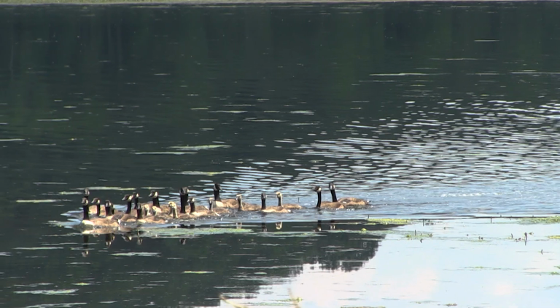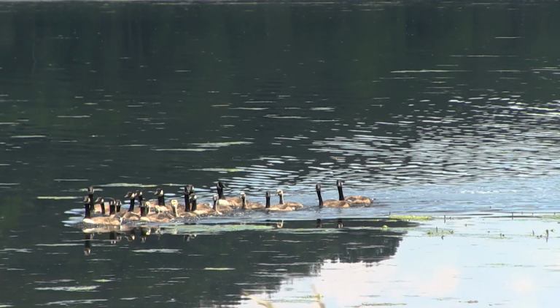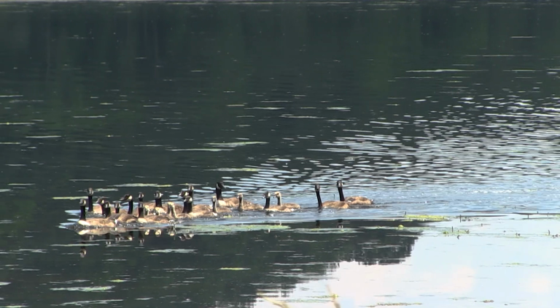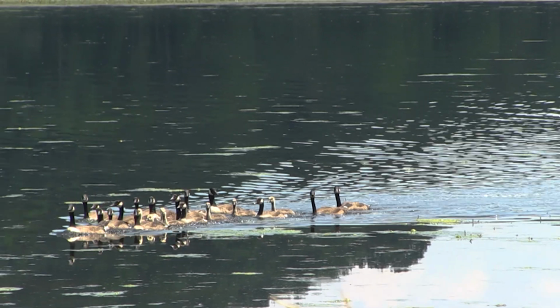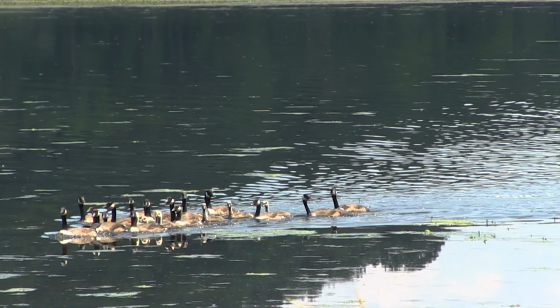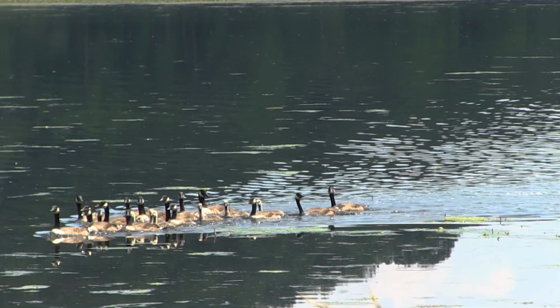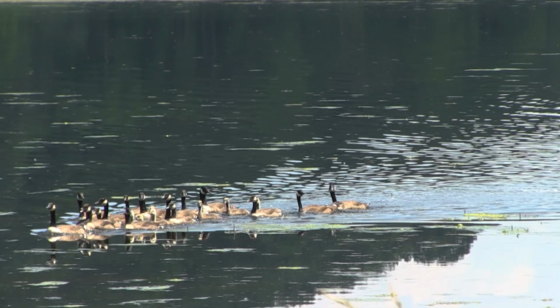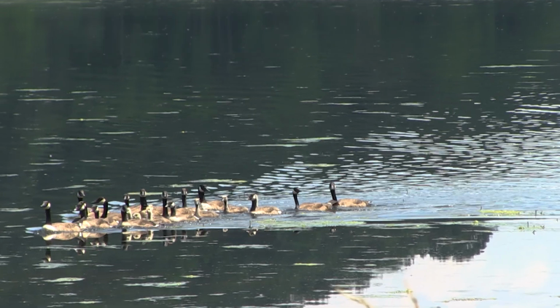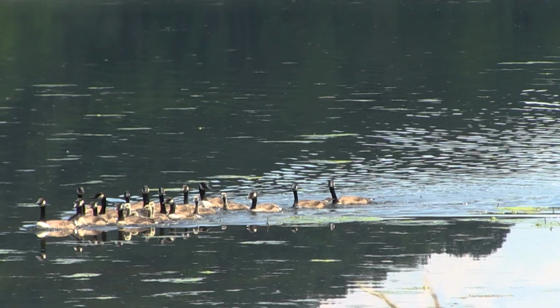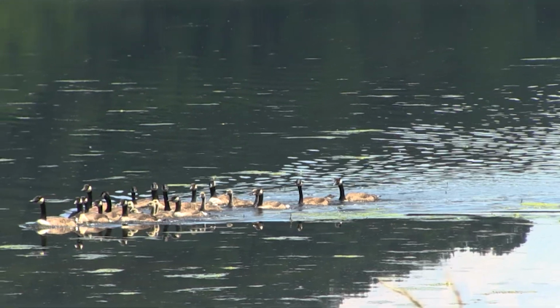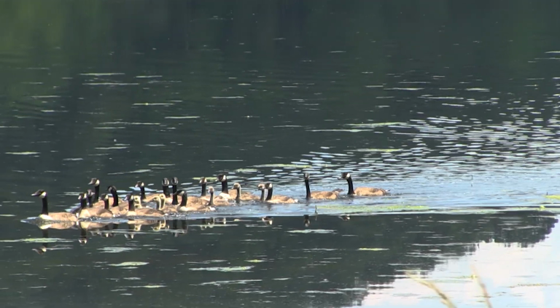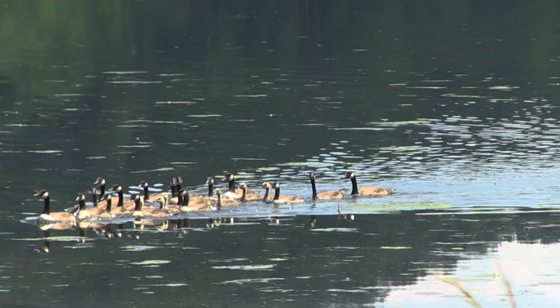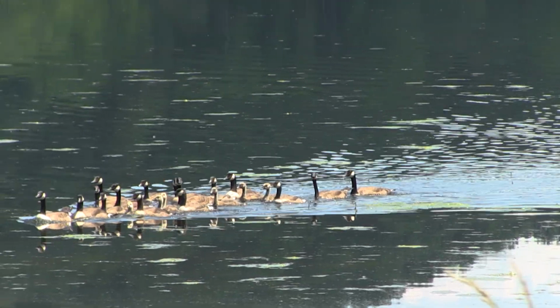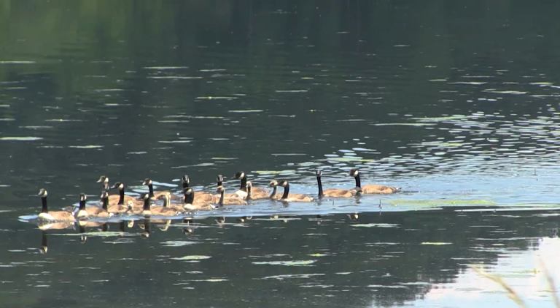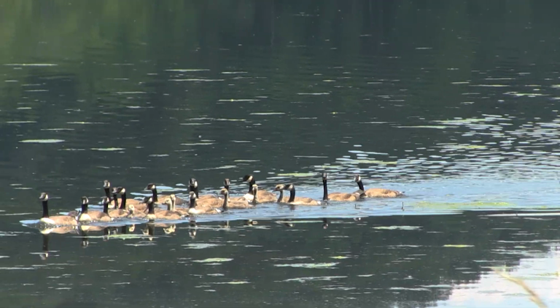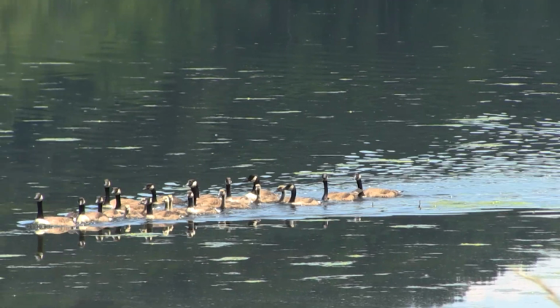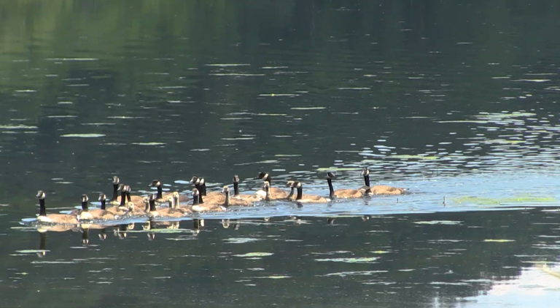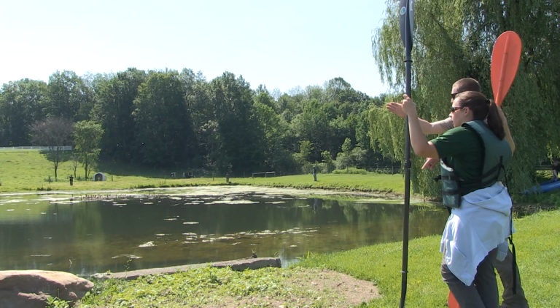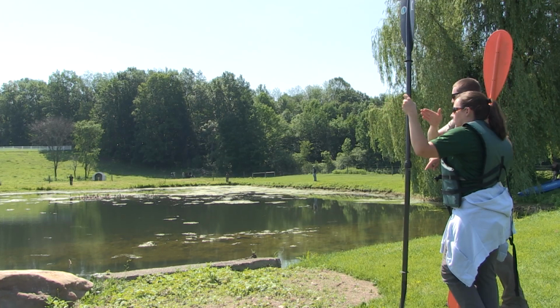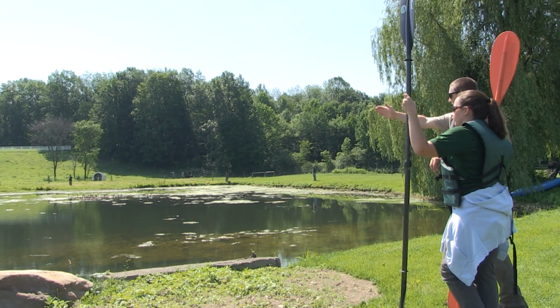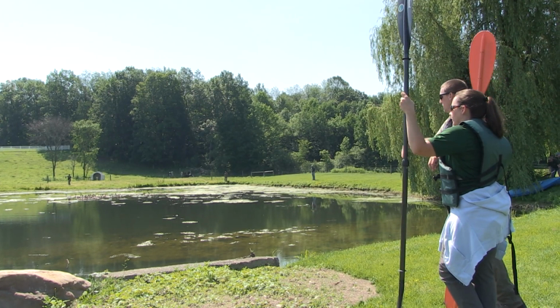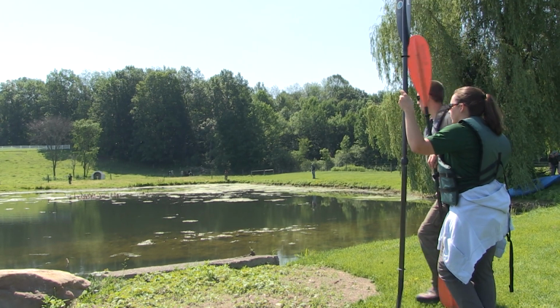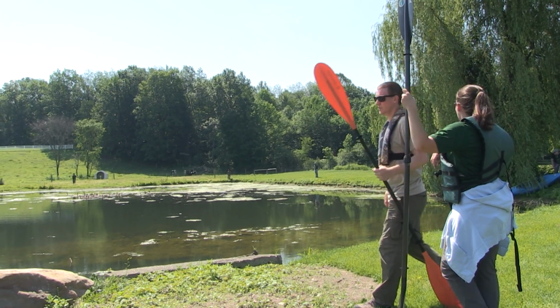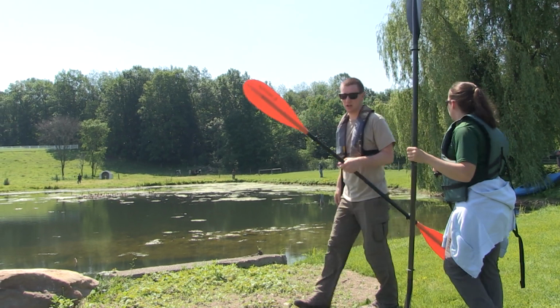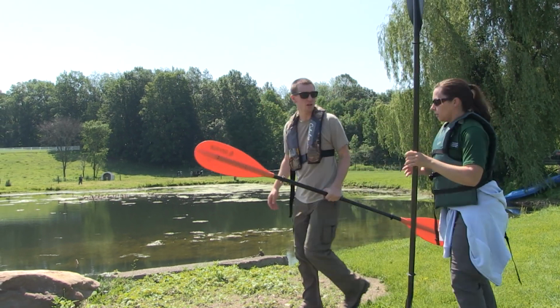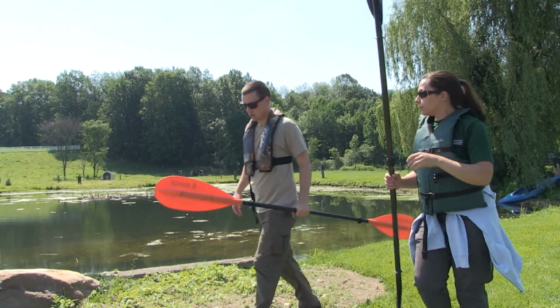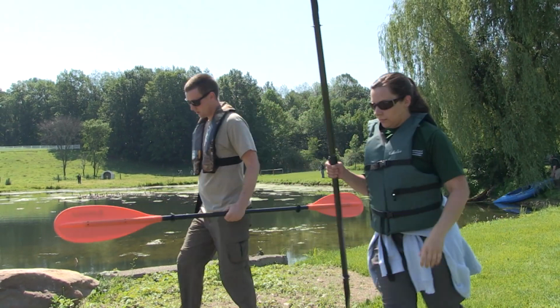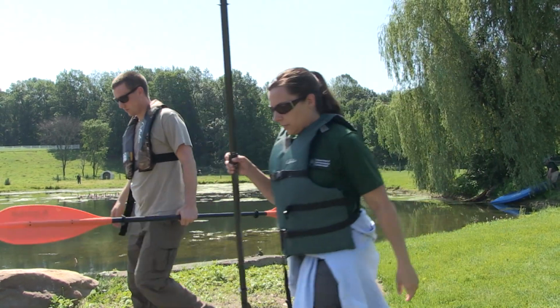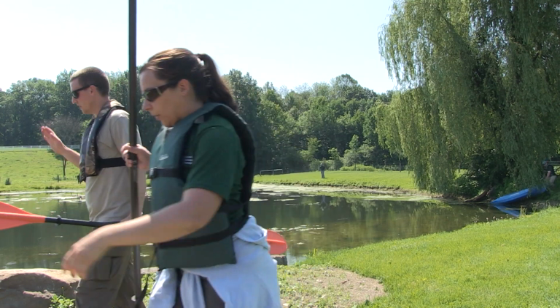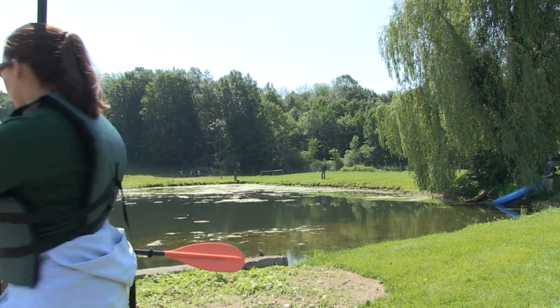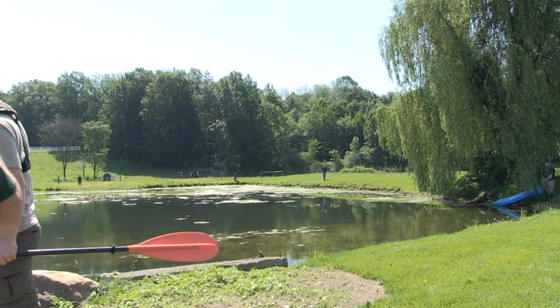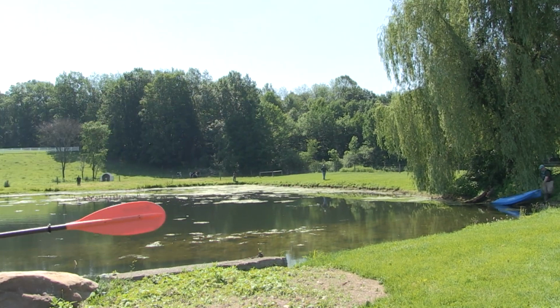Each year in late June and early July, Canada geese molt their flight feathers and are unable to fly for a period of two to three weeks. During this time, DEC staff finds the flightless flocks and seeks permission from property owners to band the geese on their property.